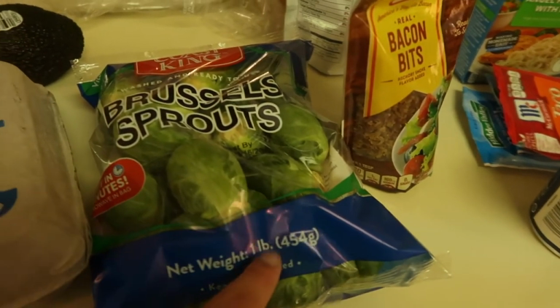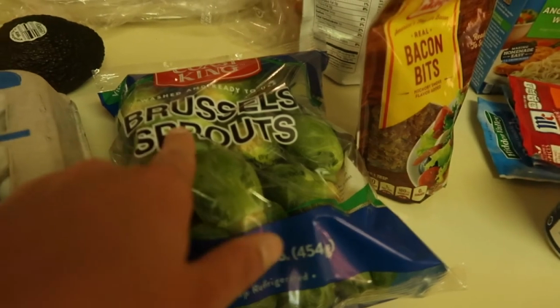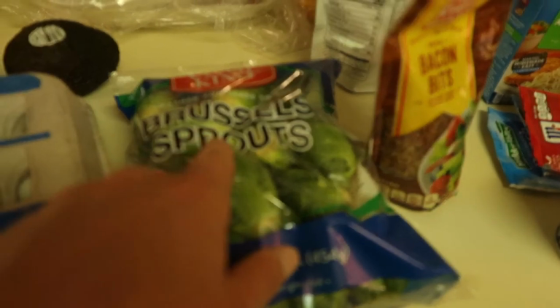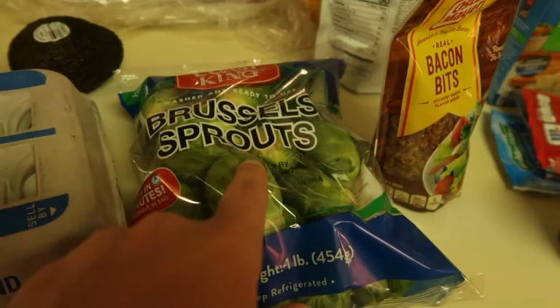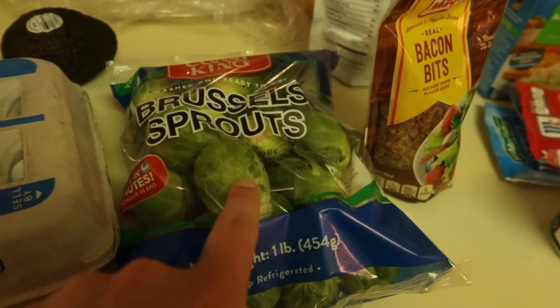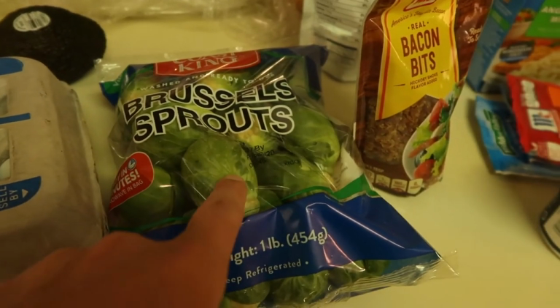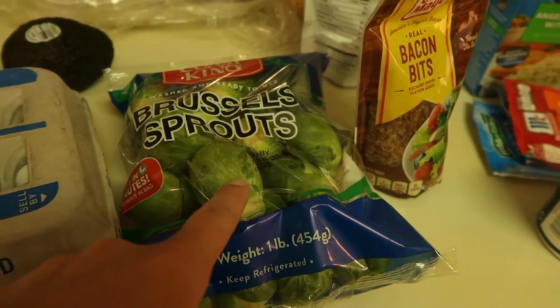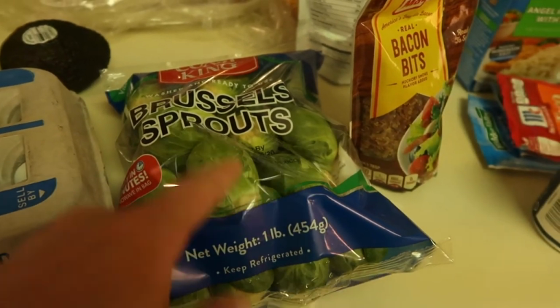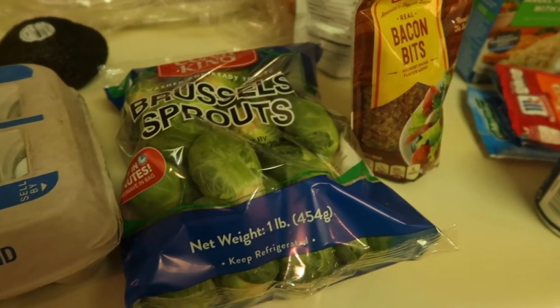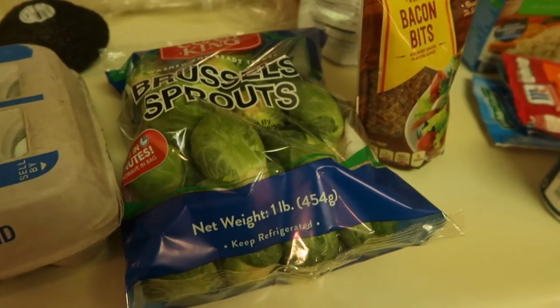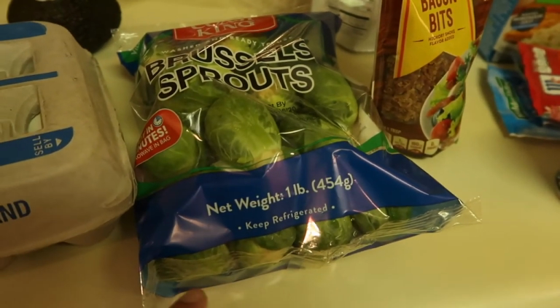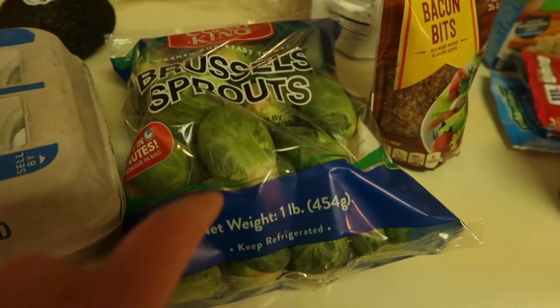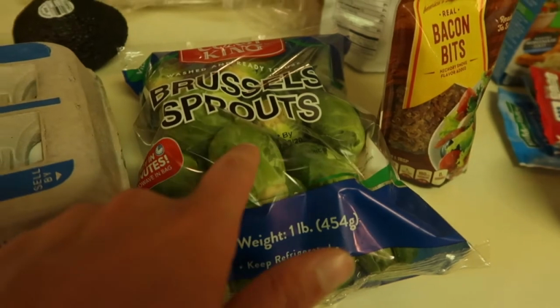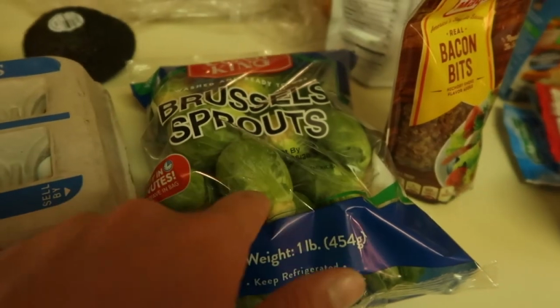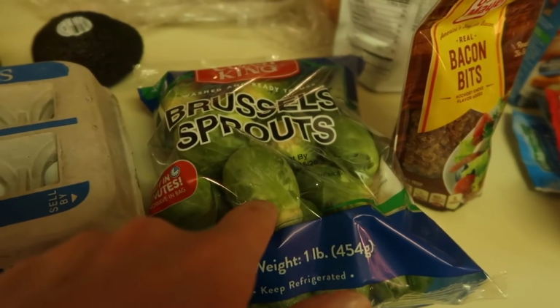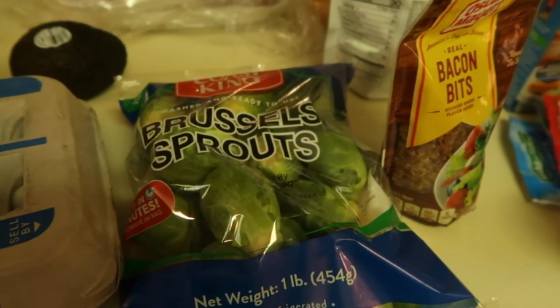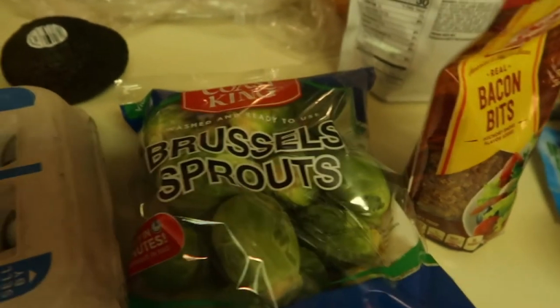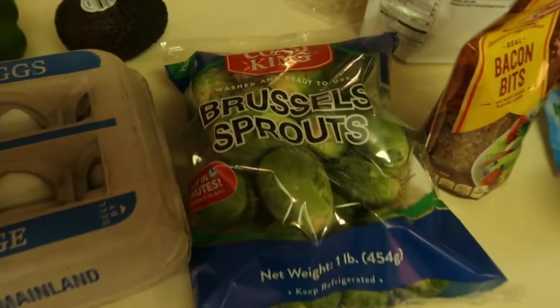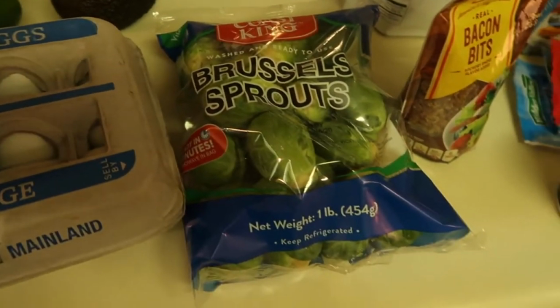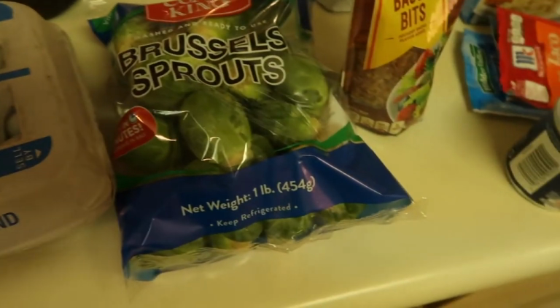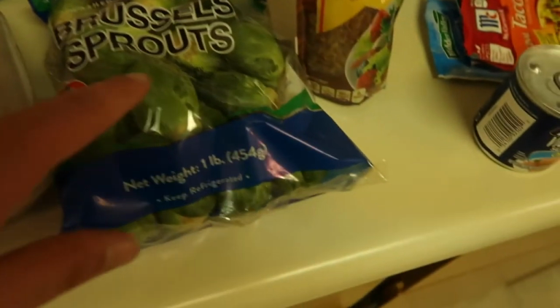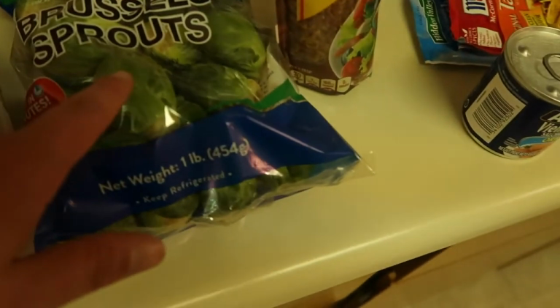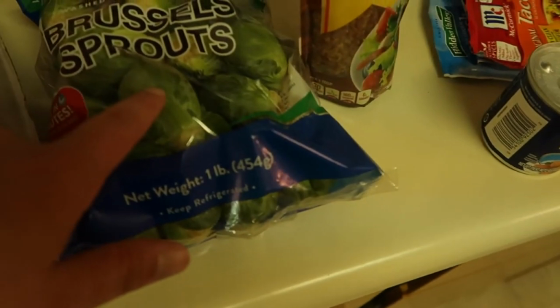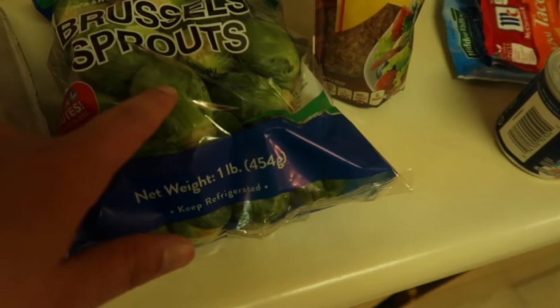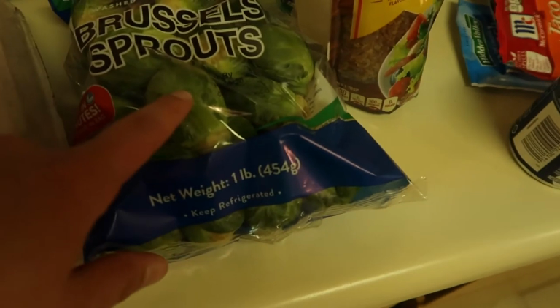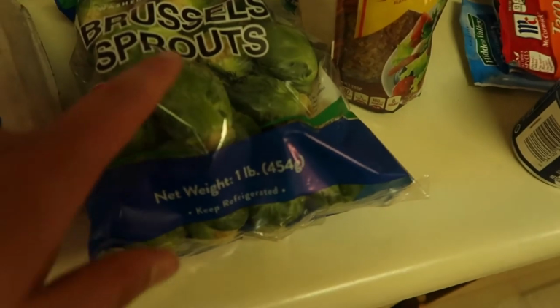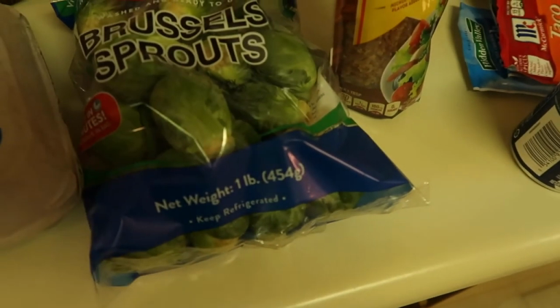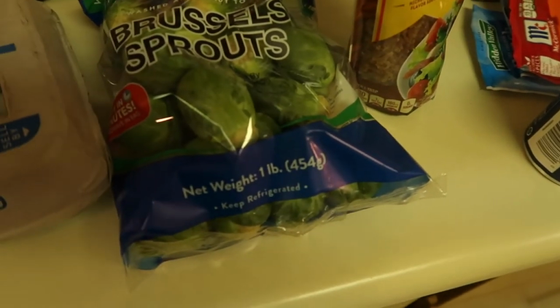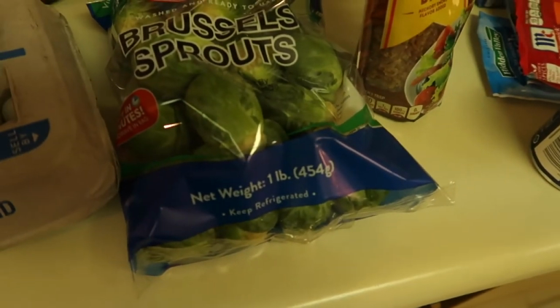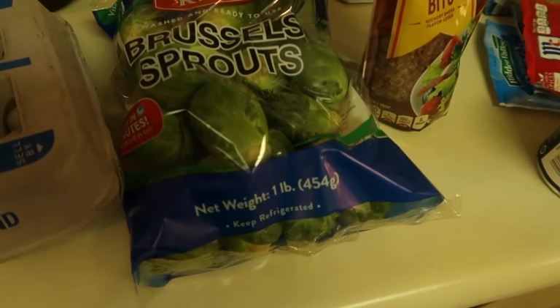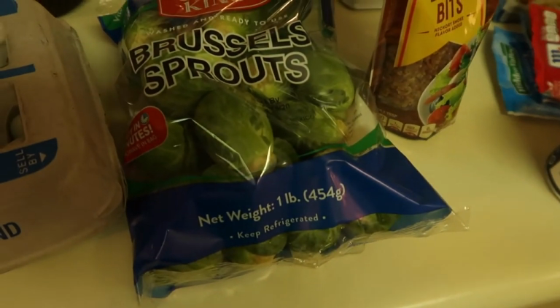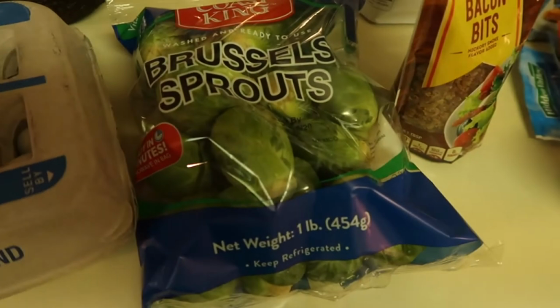Also from the produce section, I got some Brussels sprouts. I don't think I've ever cooked Brussels sprouts before, so if you have any recipes let me know! My plan is to just cut them up, season them with salt, pepper, and some butter, and then bake them.